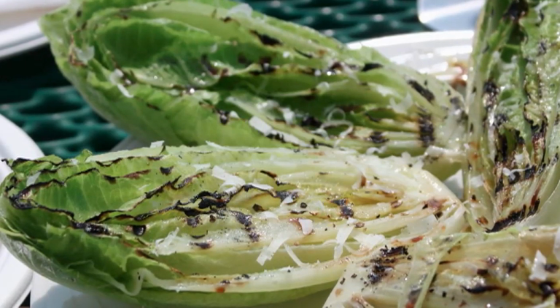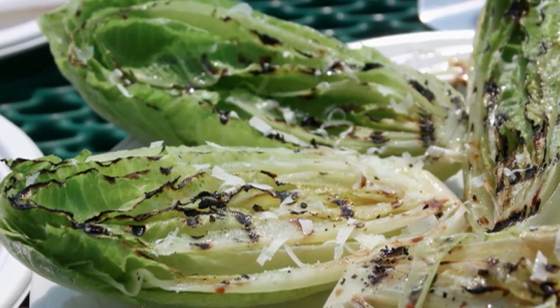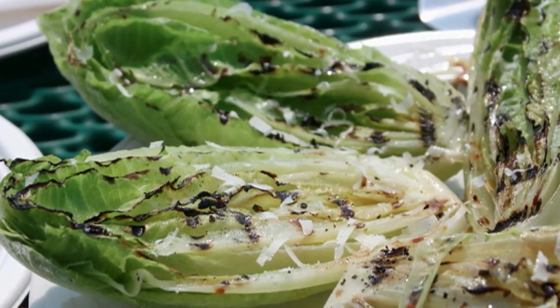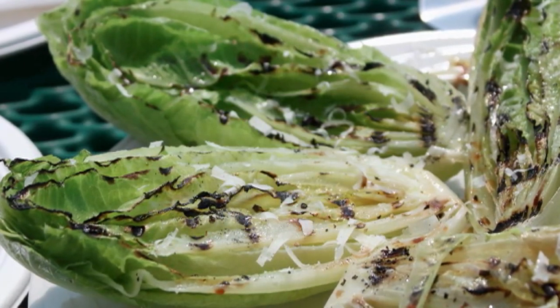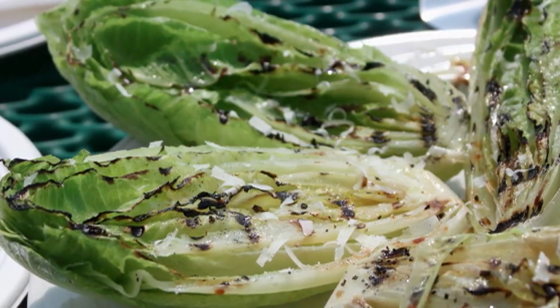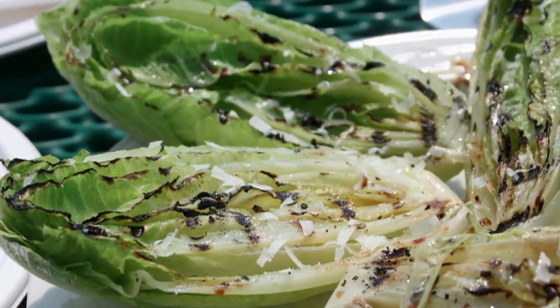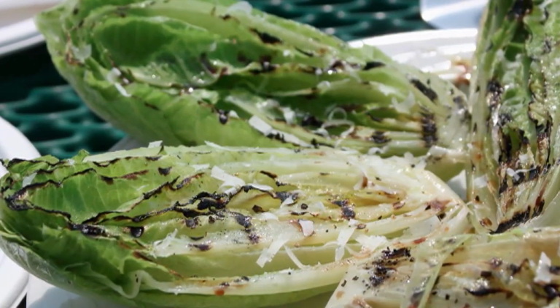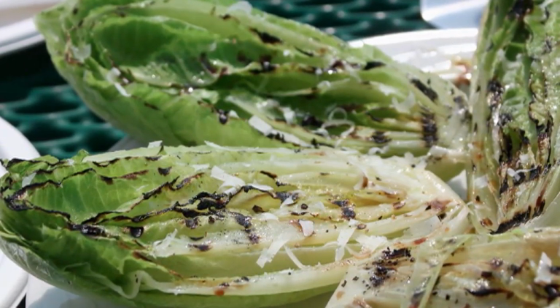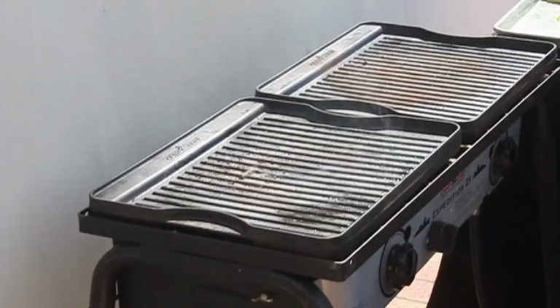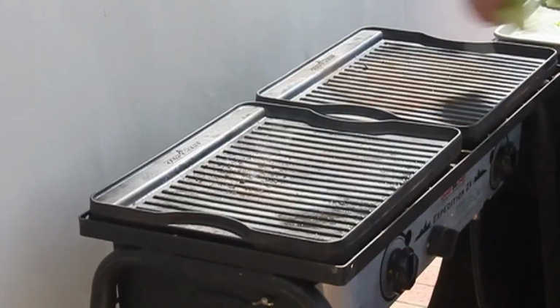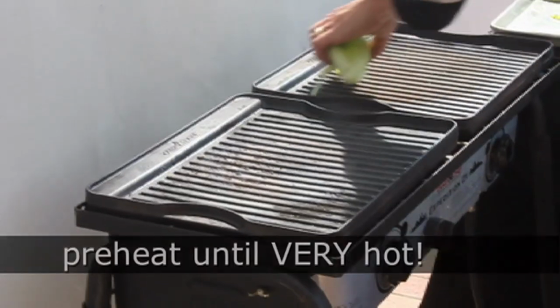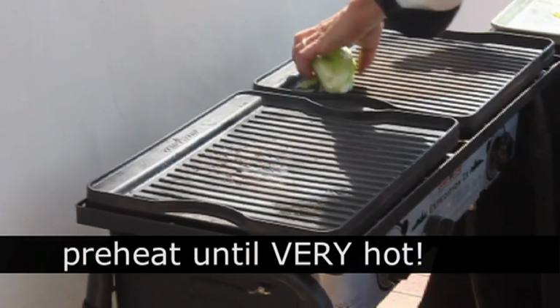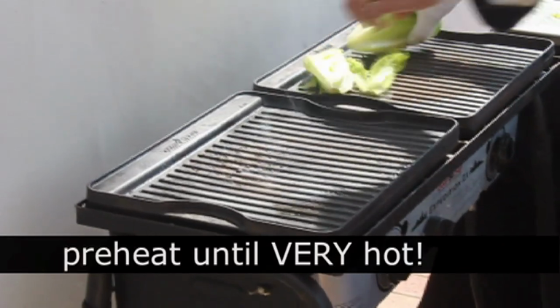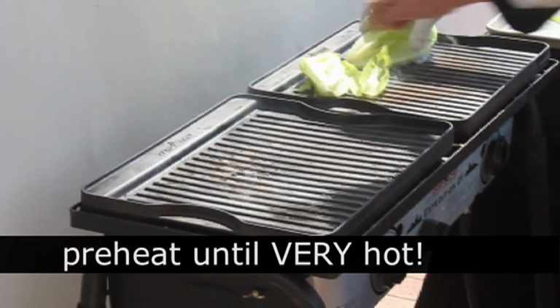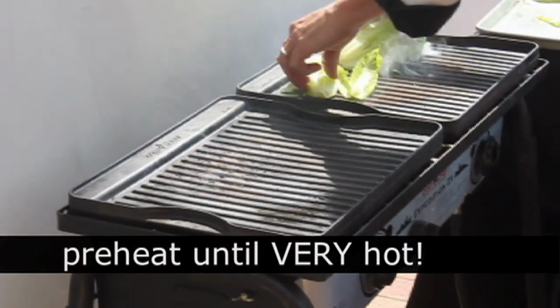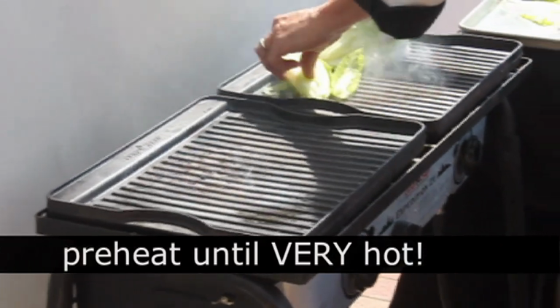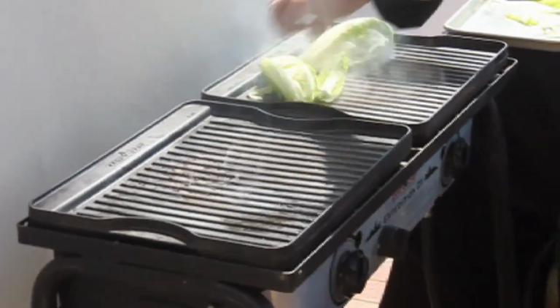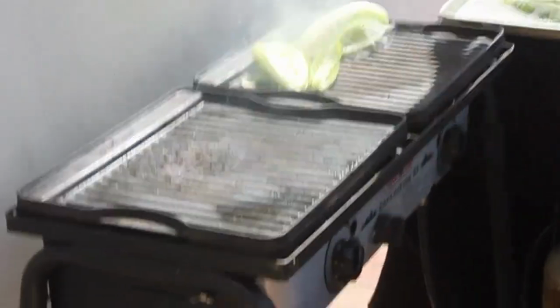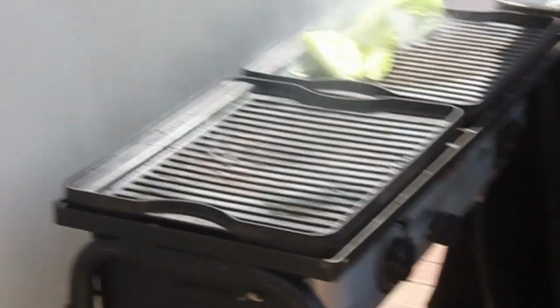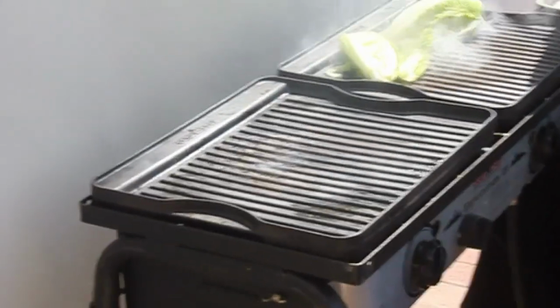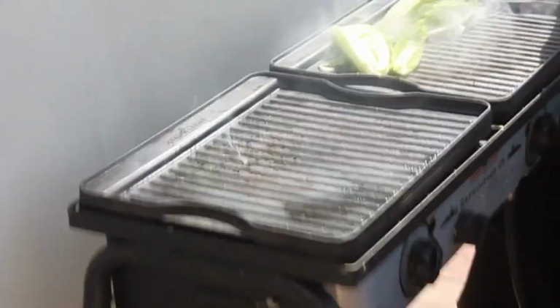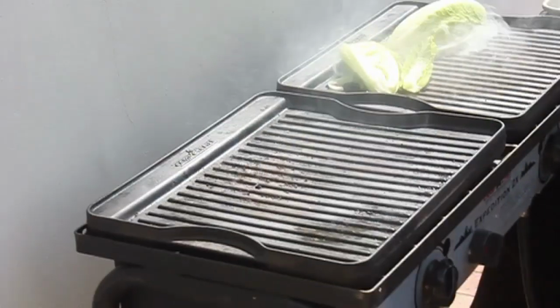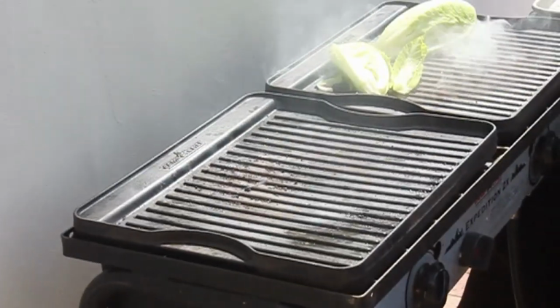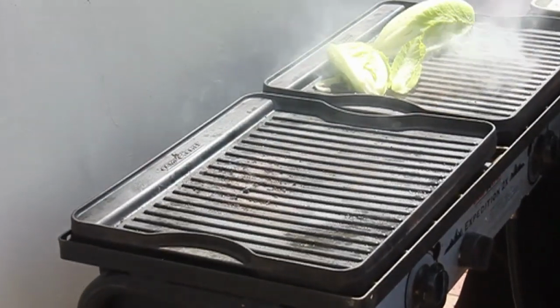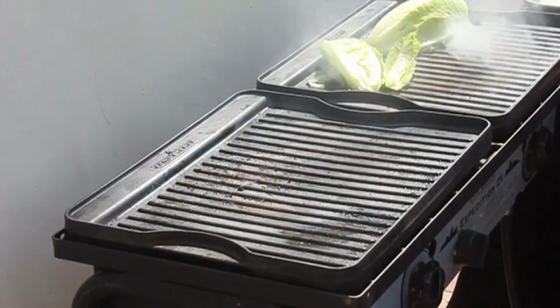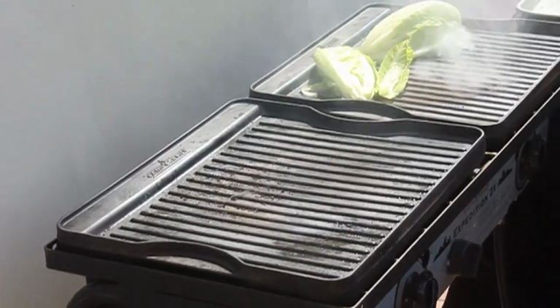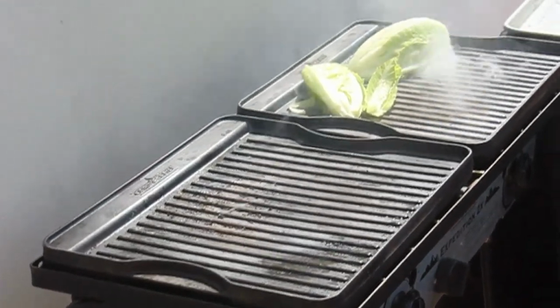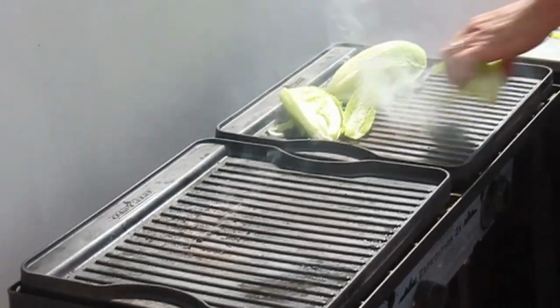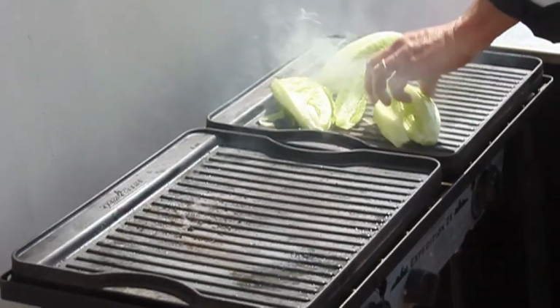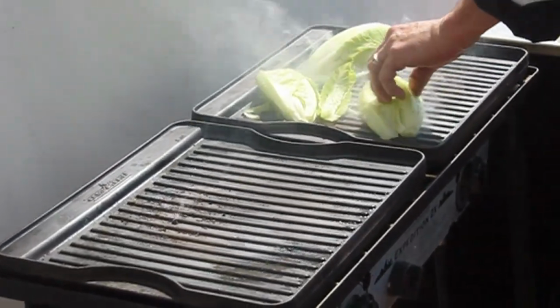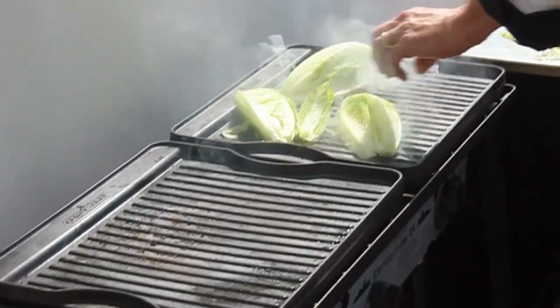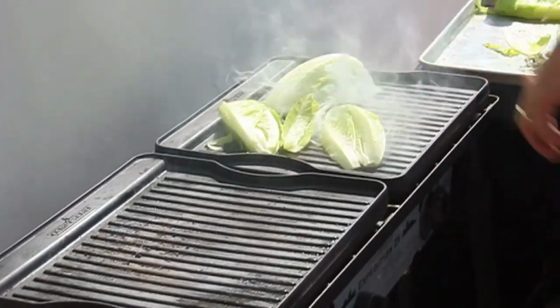All you need to do is get some grill pans really hot. Smoking hot. Super hot. This works great outside for obvious reasons, but you can also do this on your stove on grill pans. You're going to cut hearts of romaine in half.